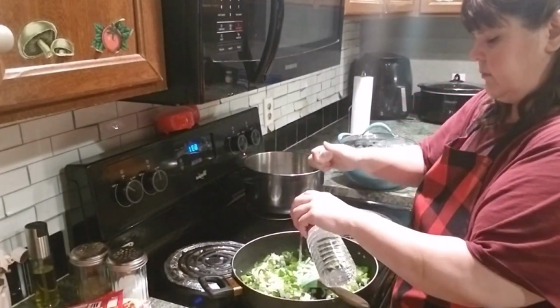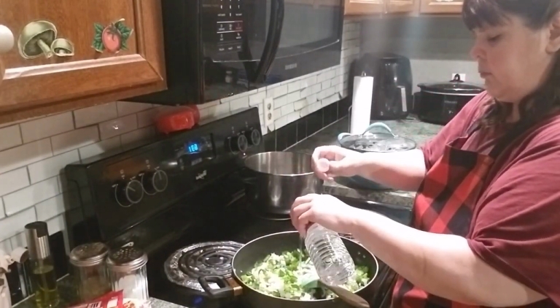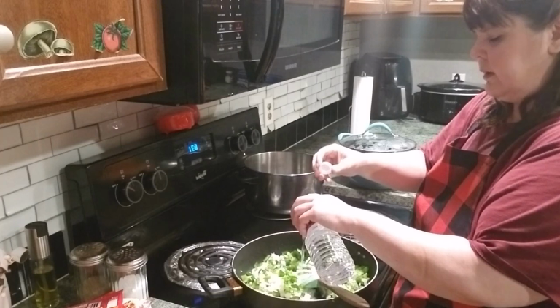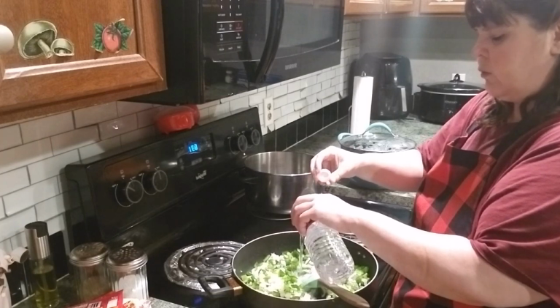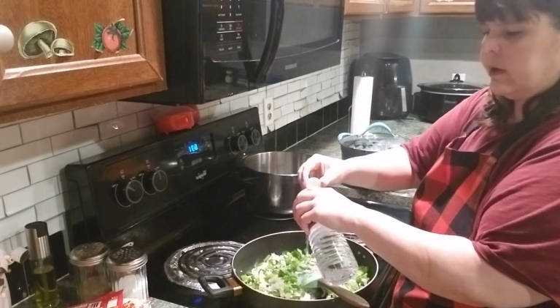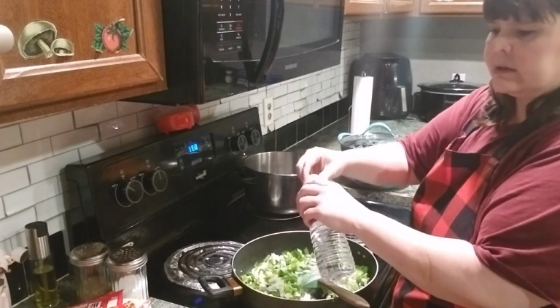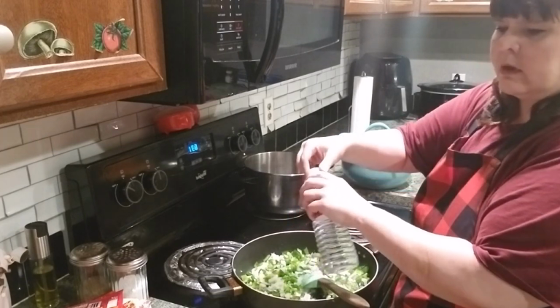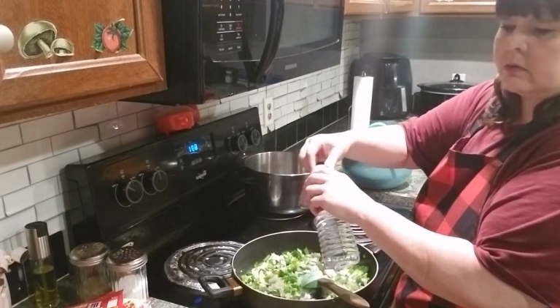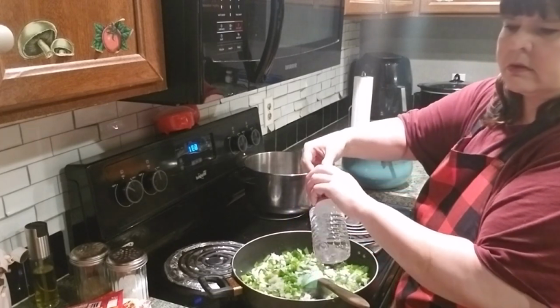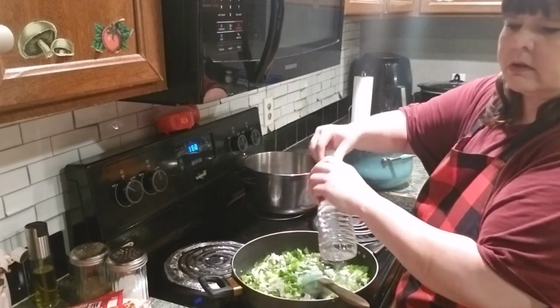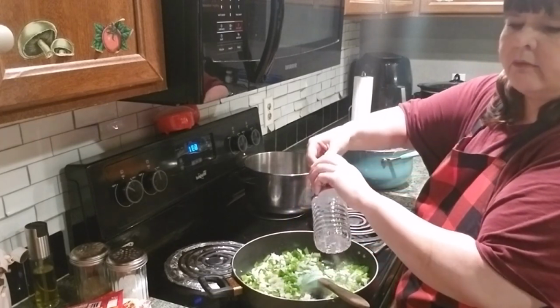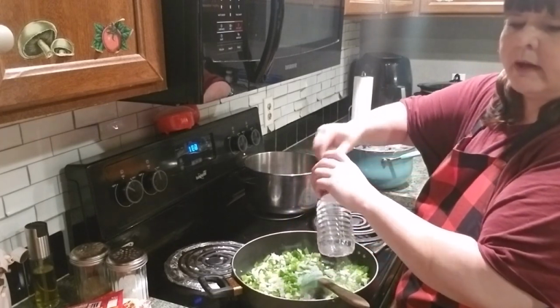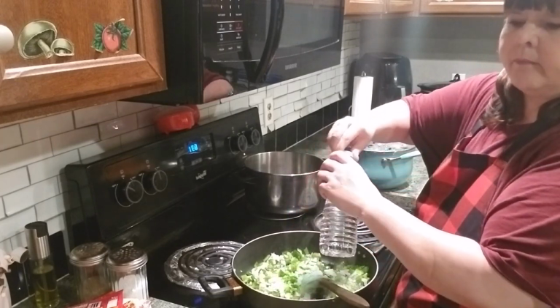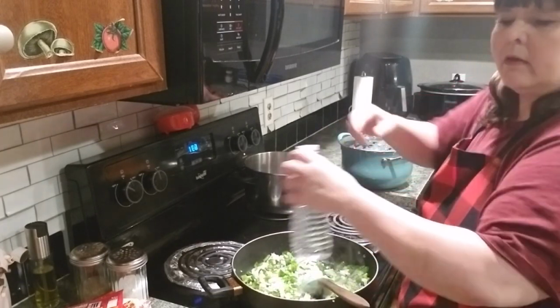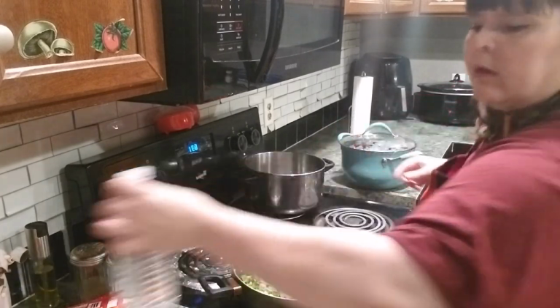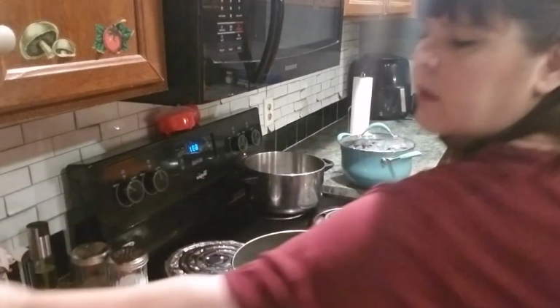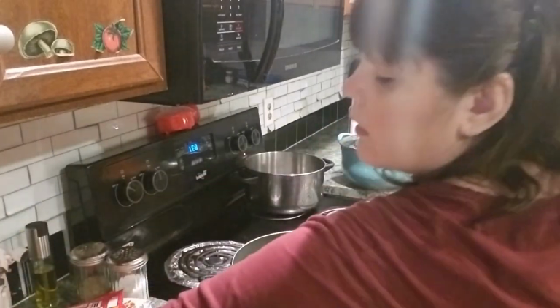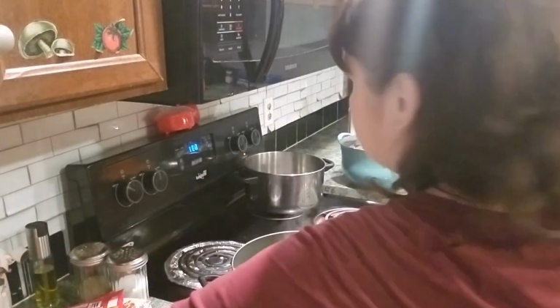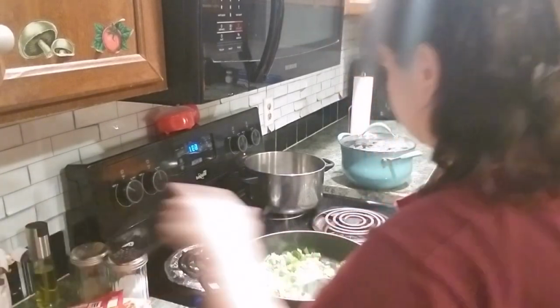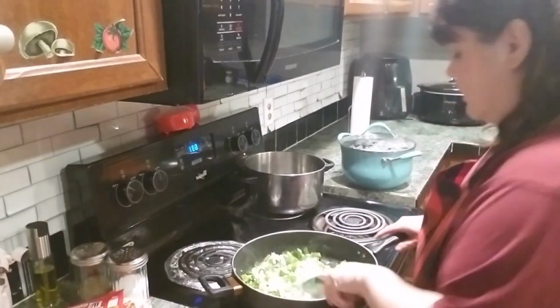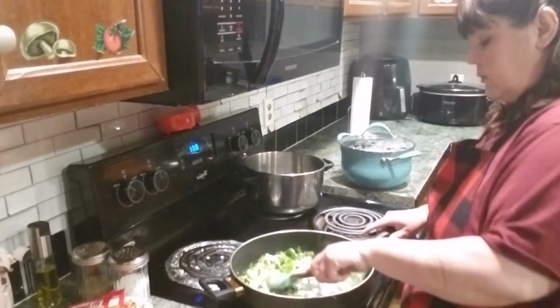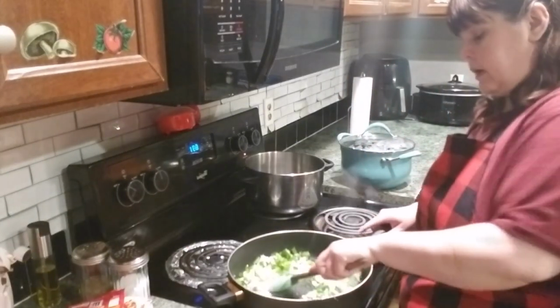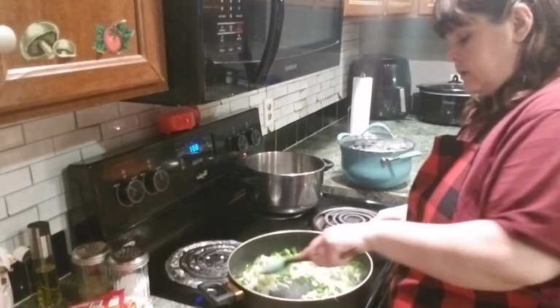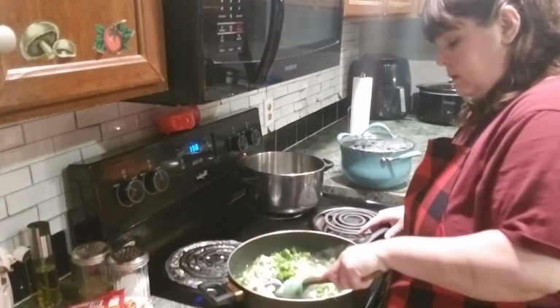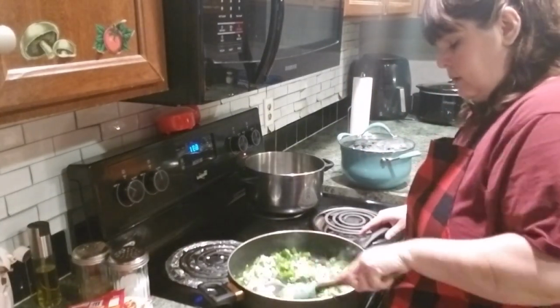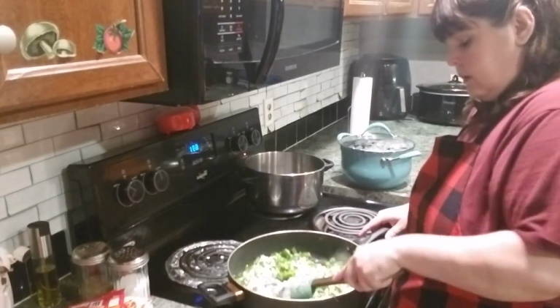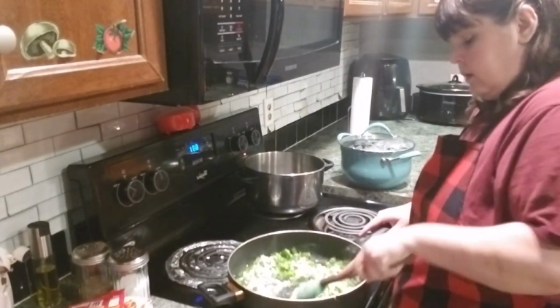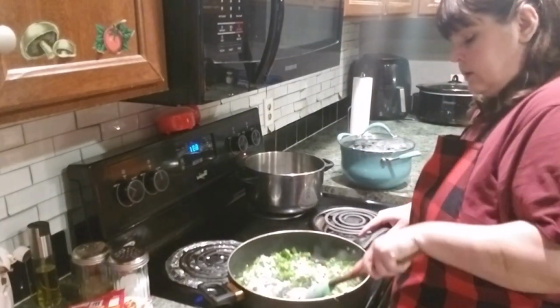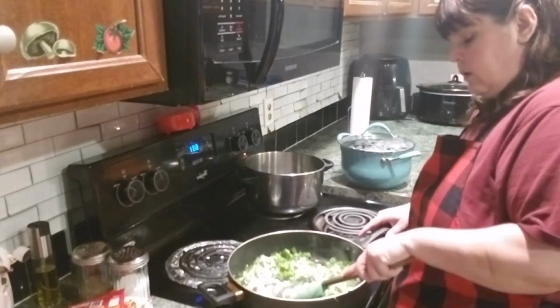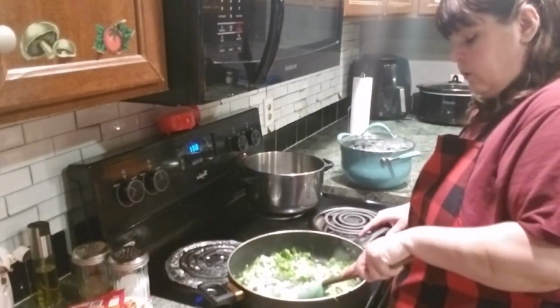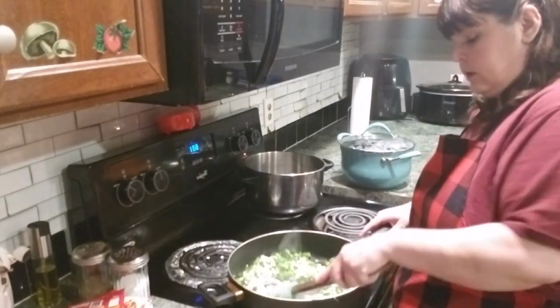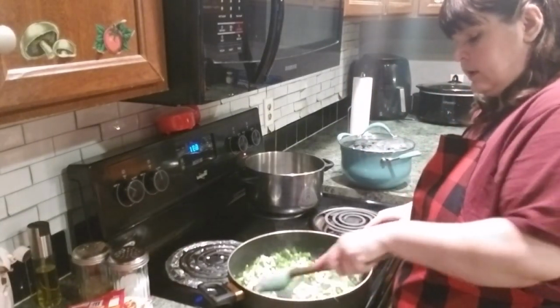I'm putting a little bit of water in this so it doesn't stick, until I get my green peppers, onions, and garlic going good.